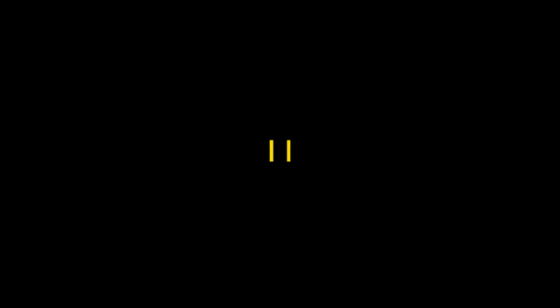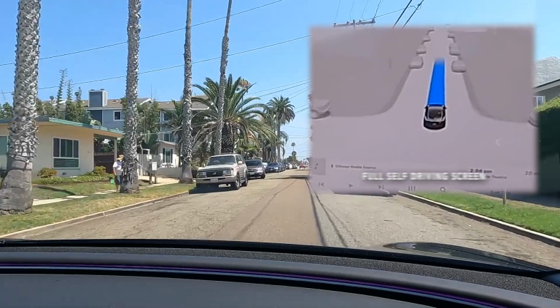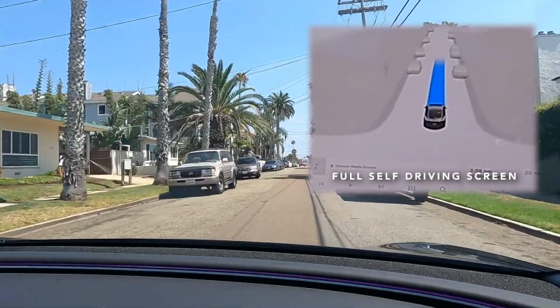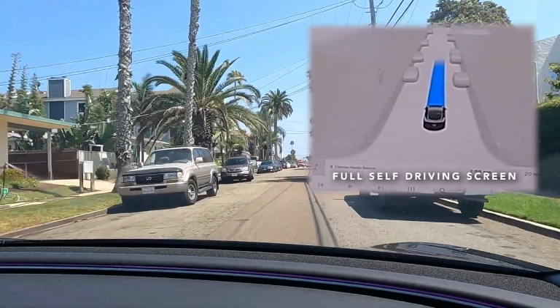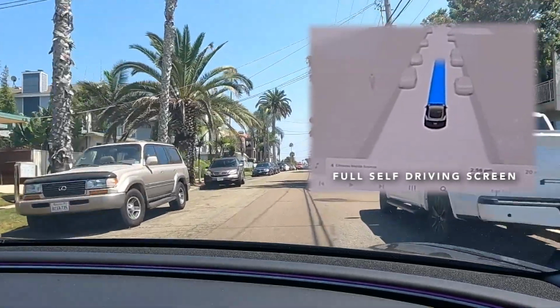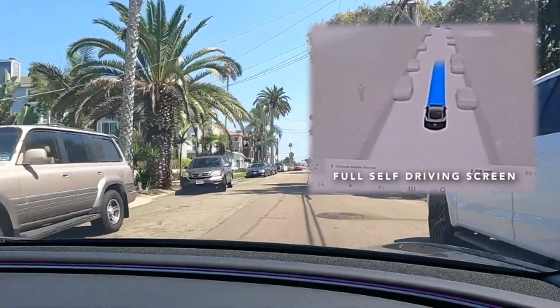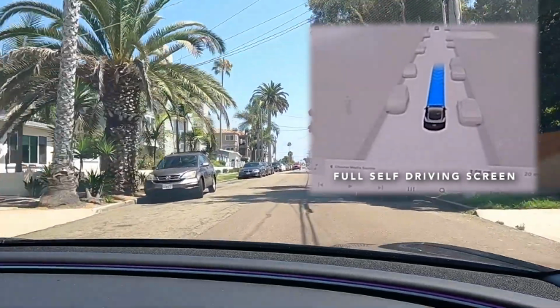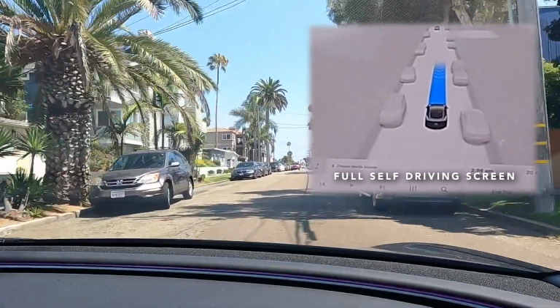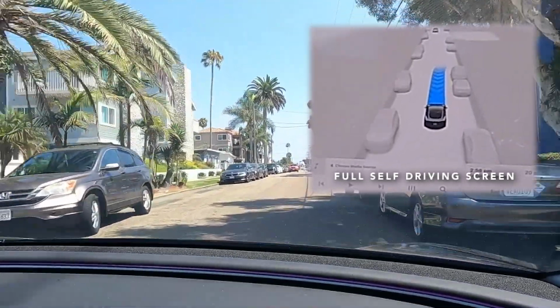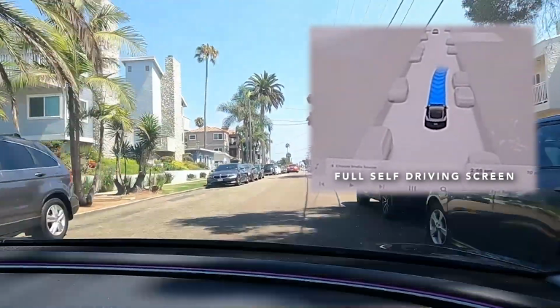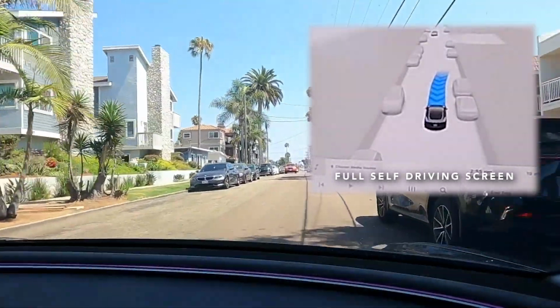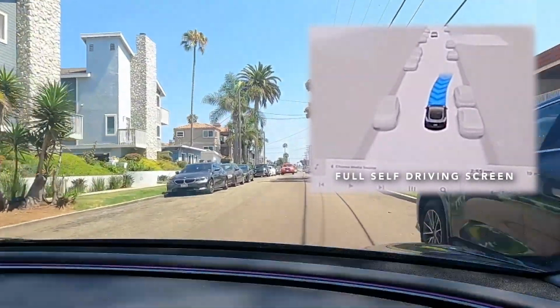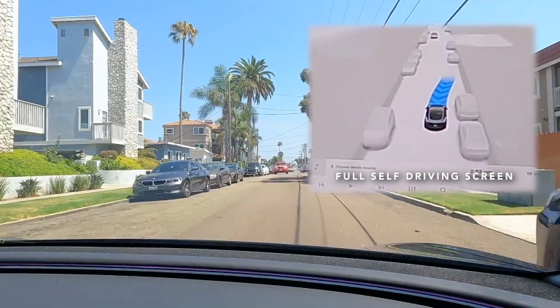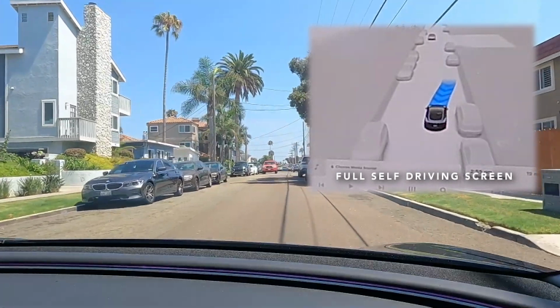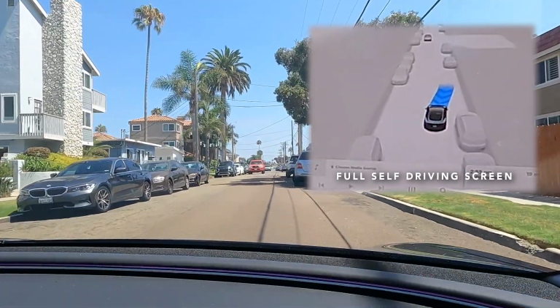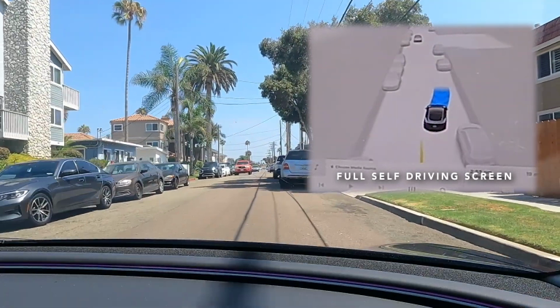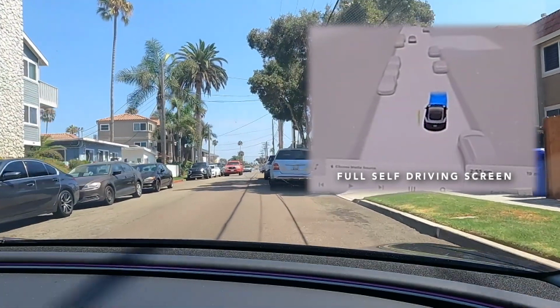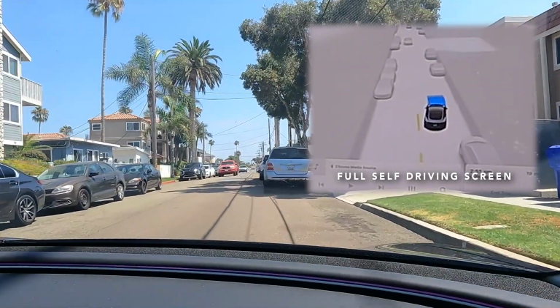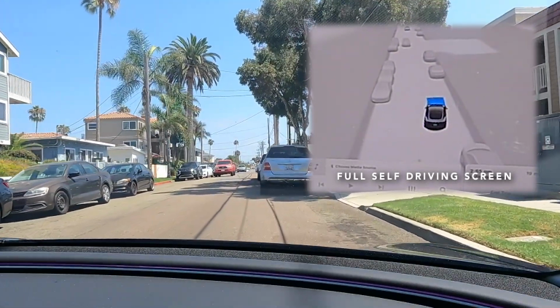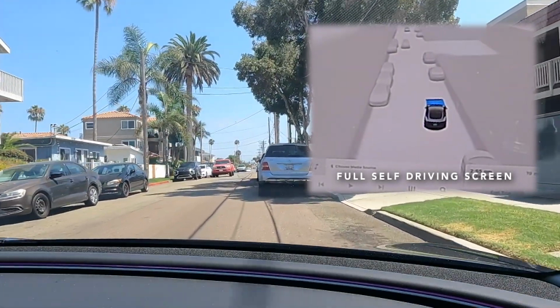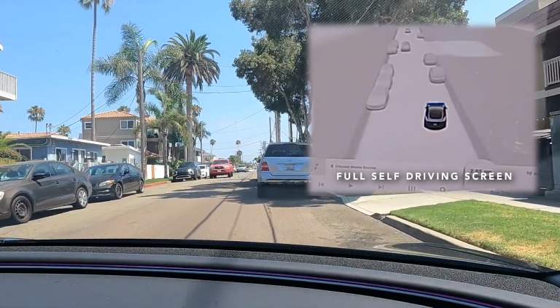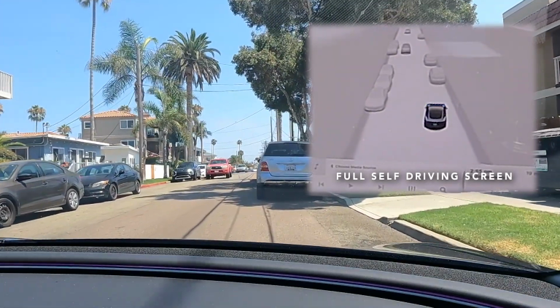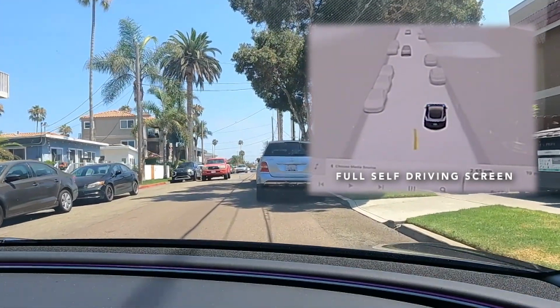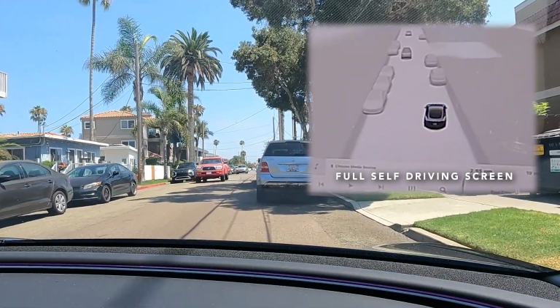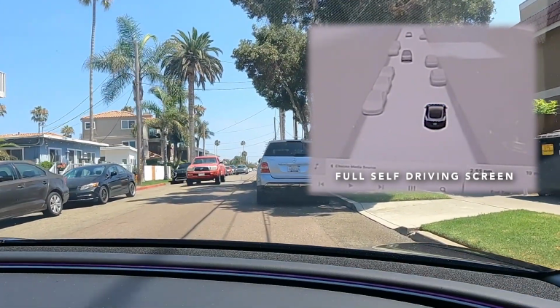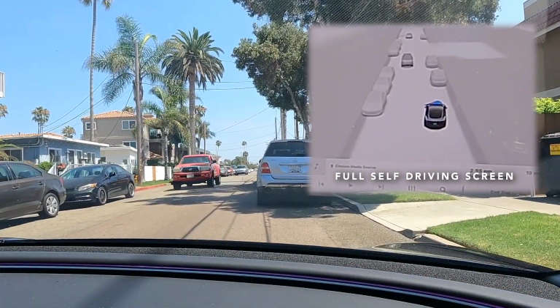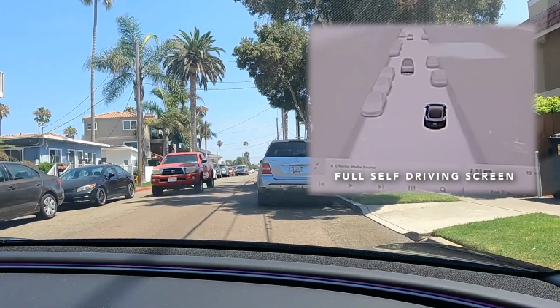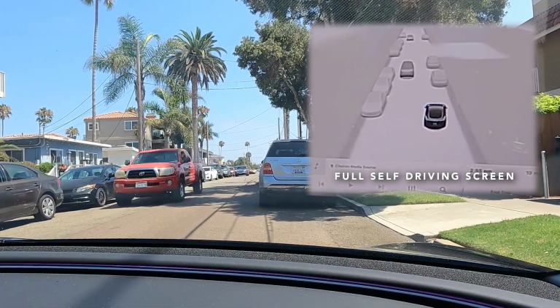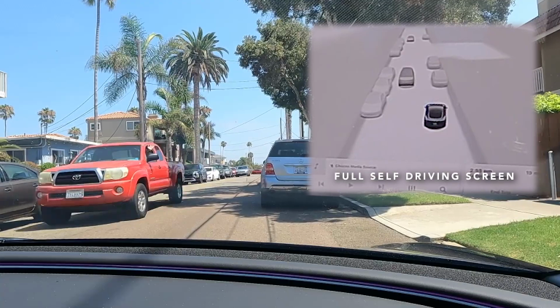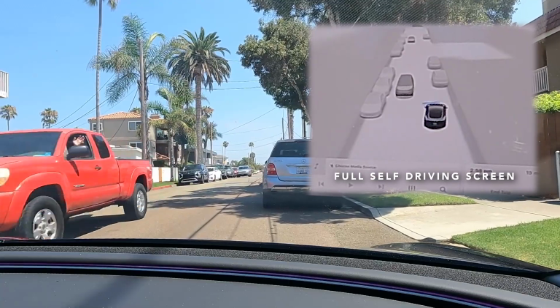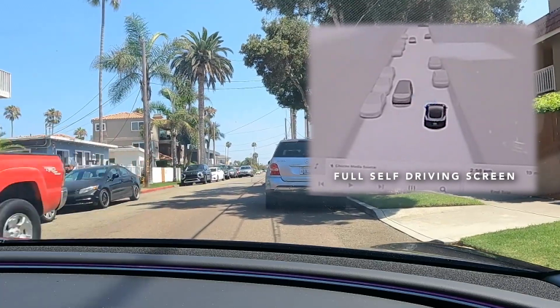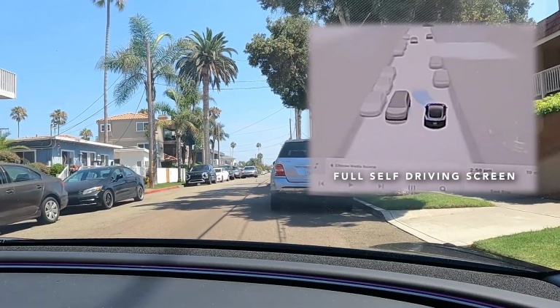On a crowded neighborhood street with room for only one direction of travel, FSD intelligently cheats right between parked cars to allow opposing direction traffic to pass.